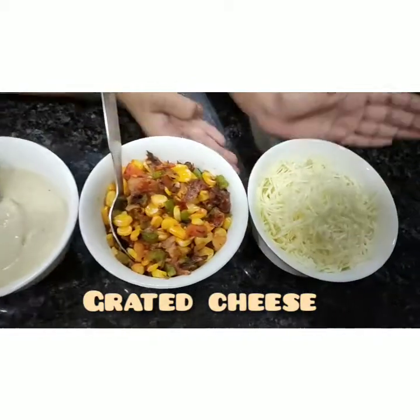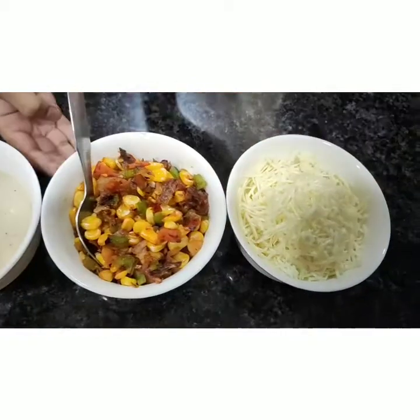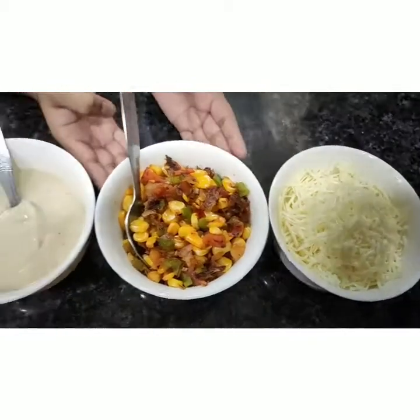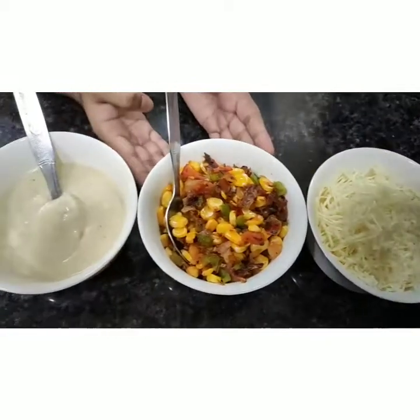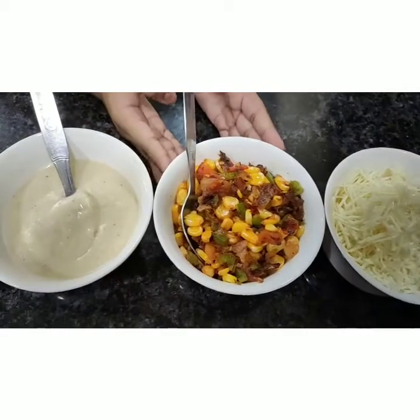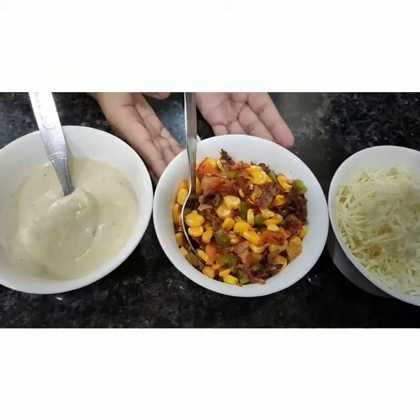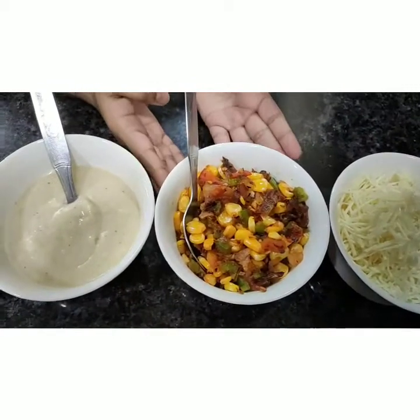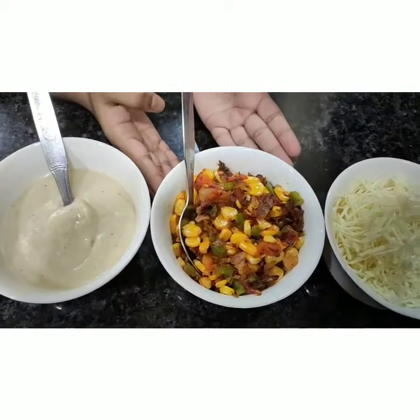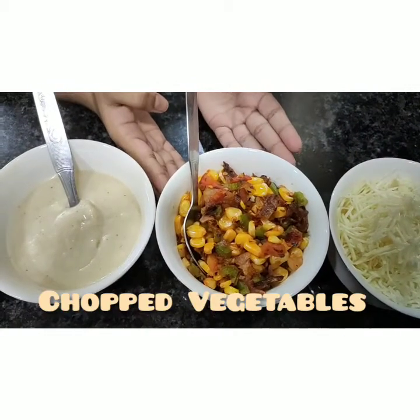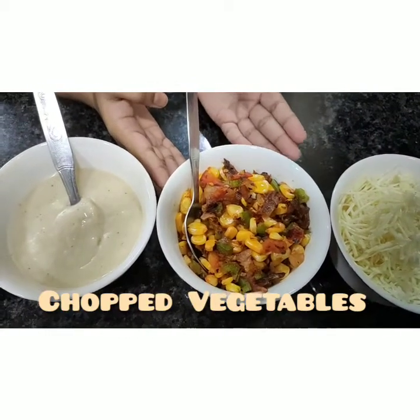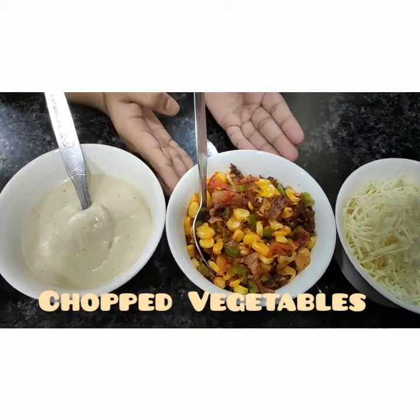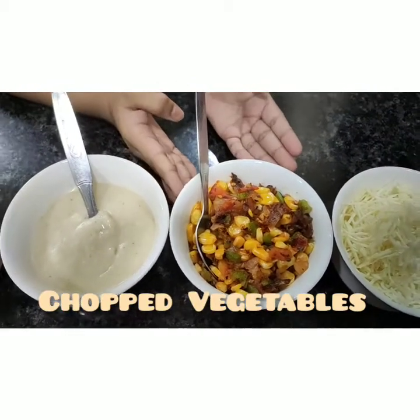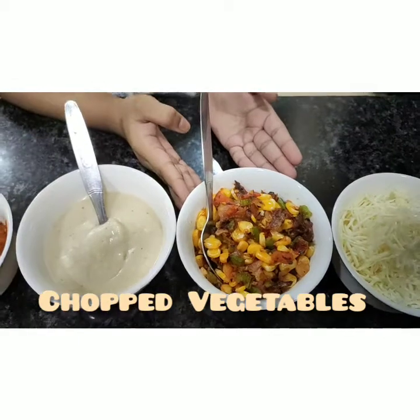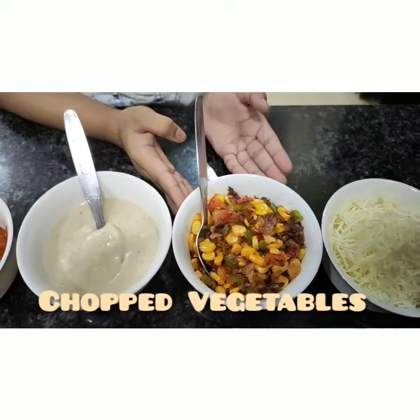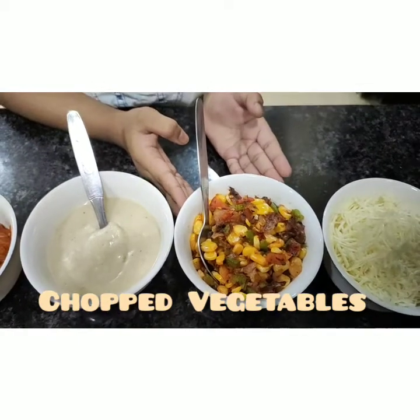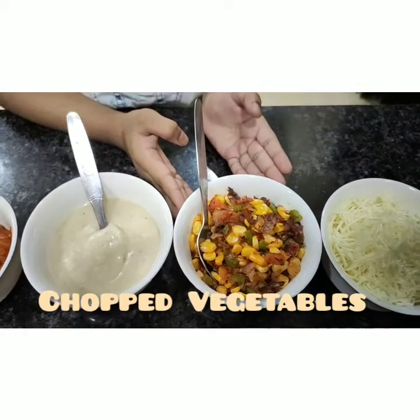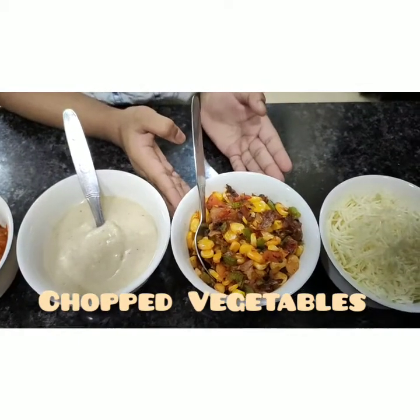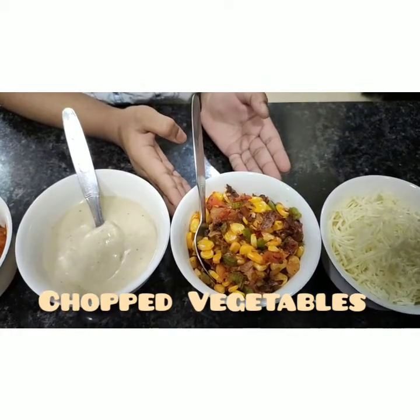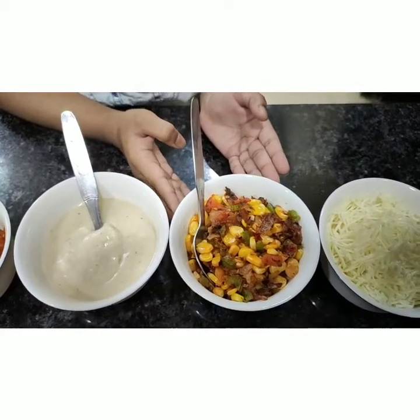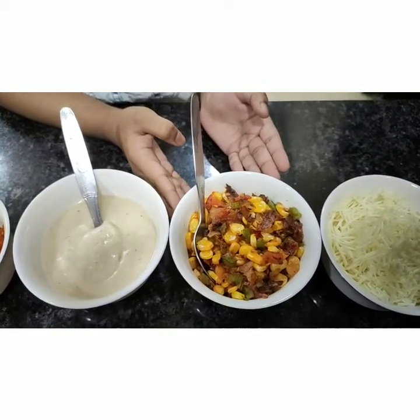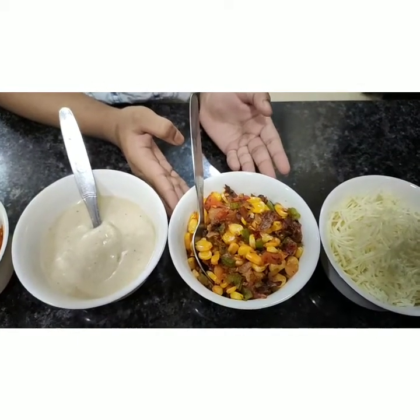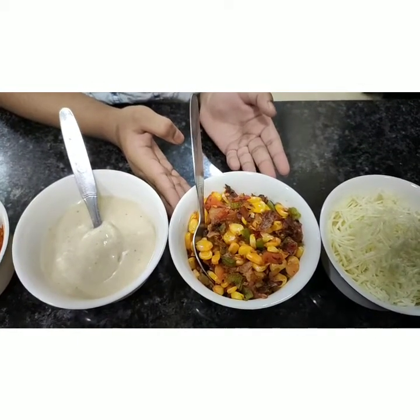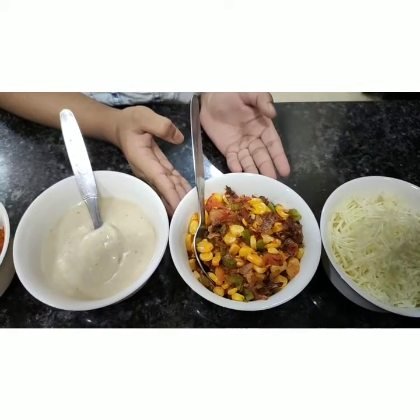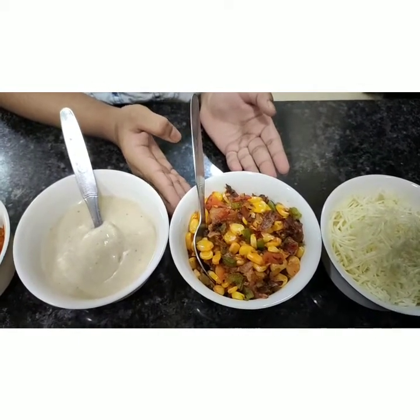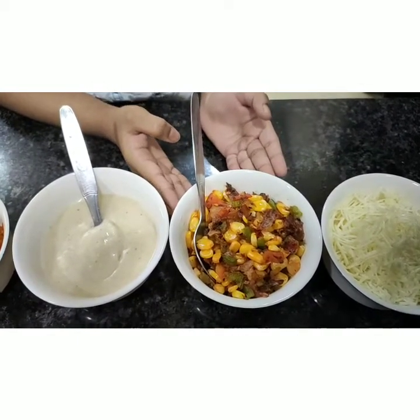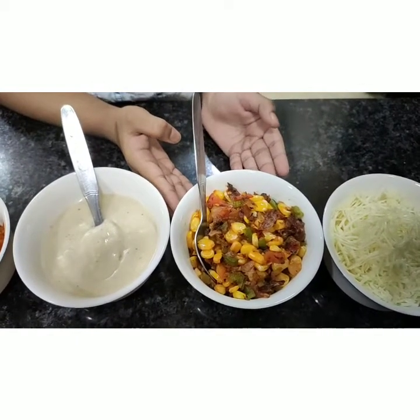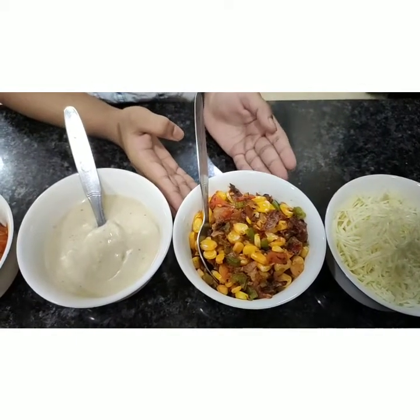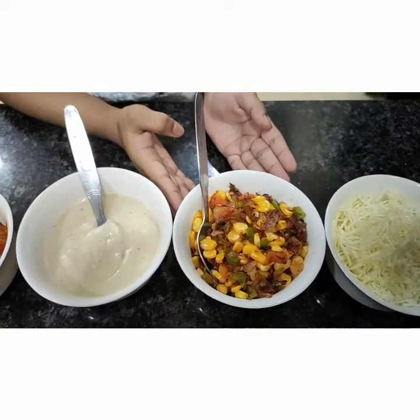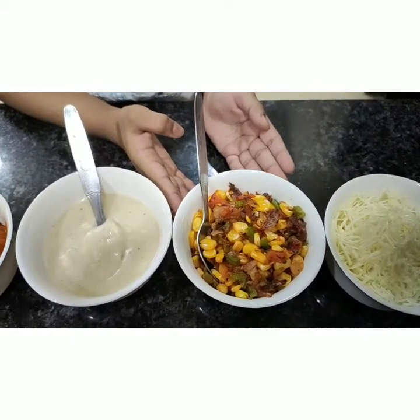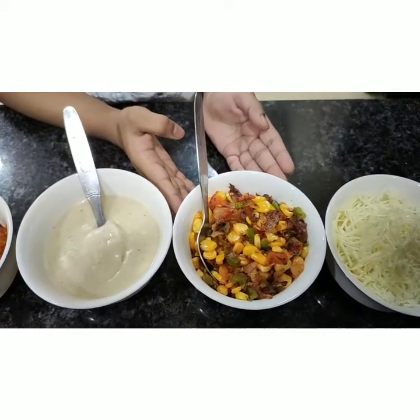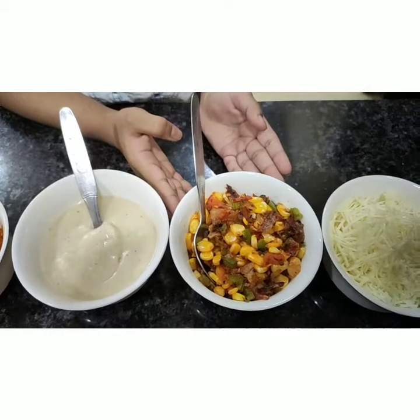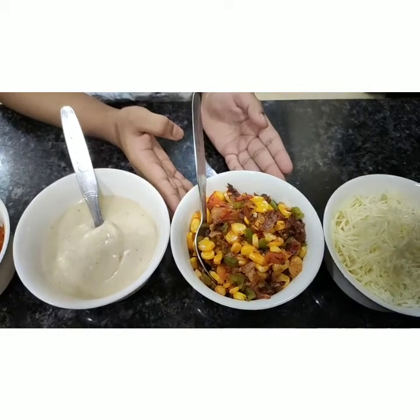And we need vegetables. I have used corn, capsicum, onion and tomatoes. You can use any vegetables of your choice.